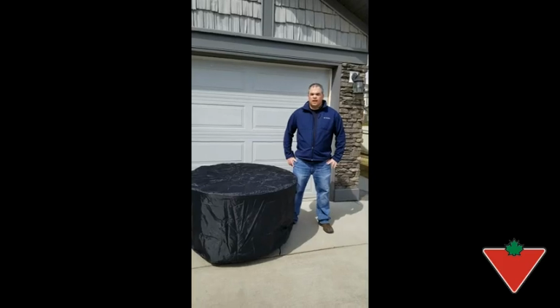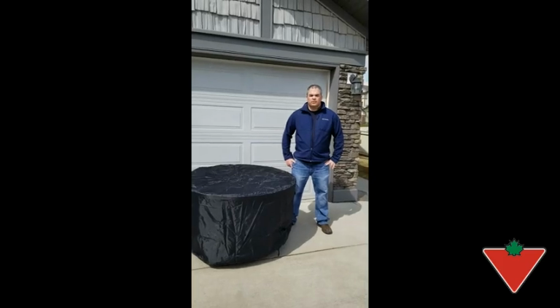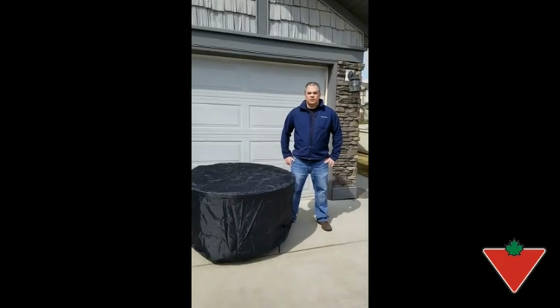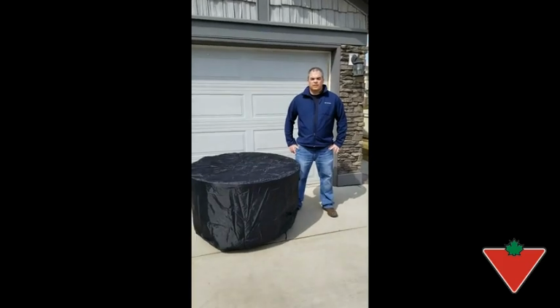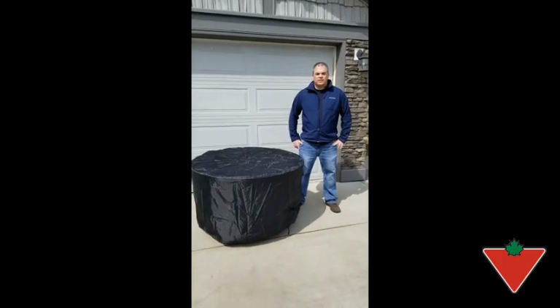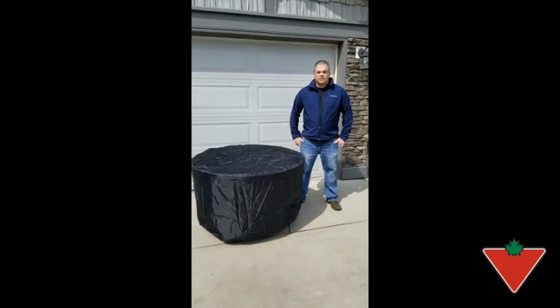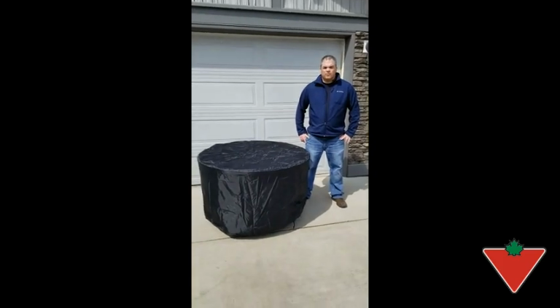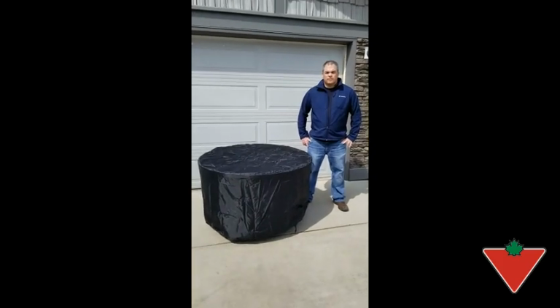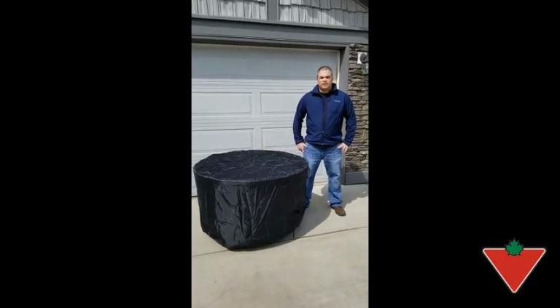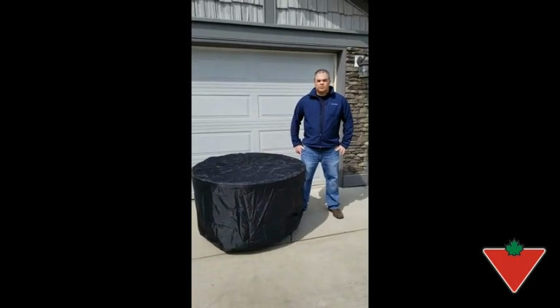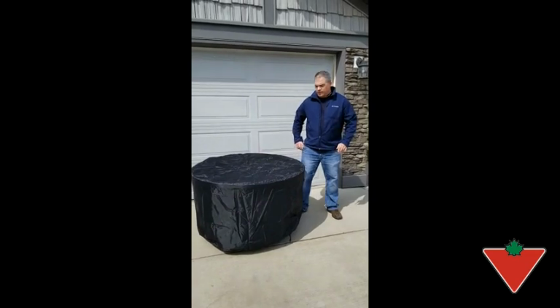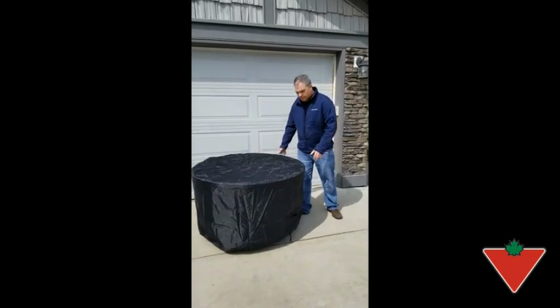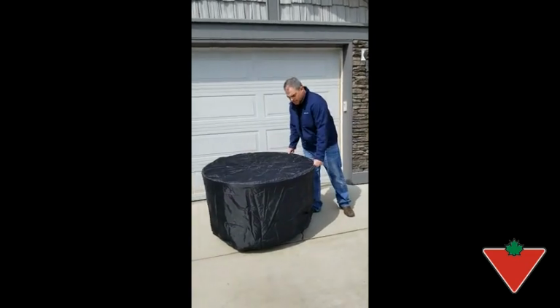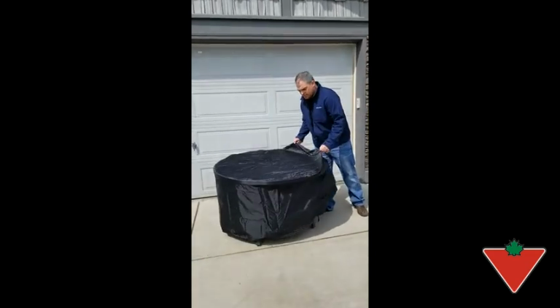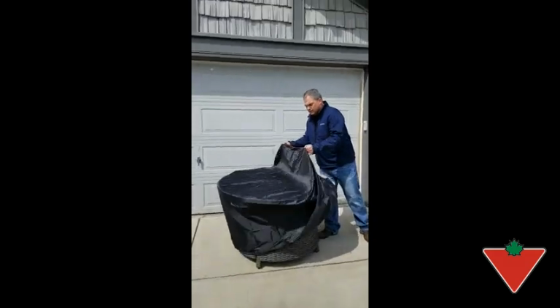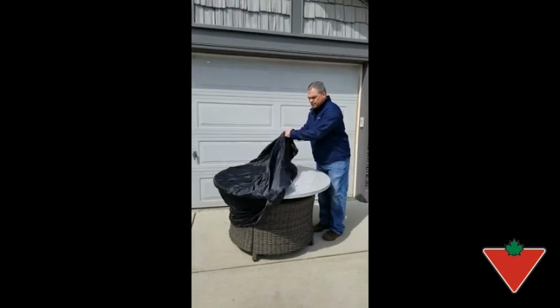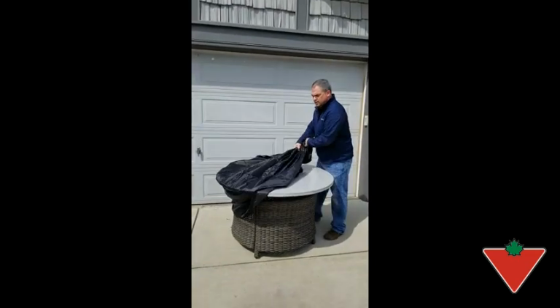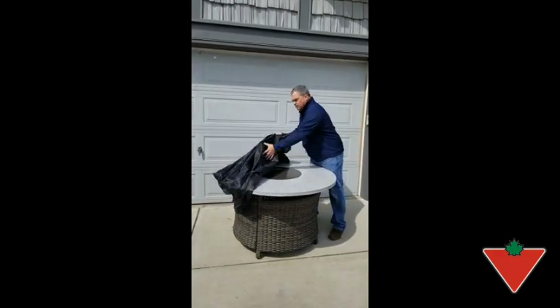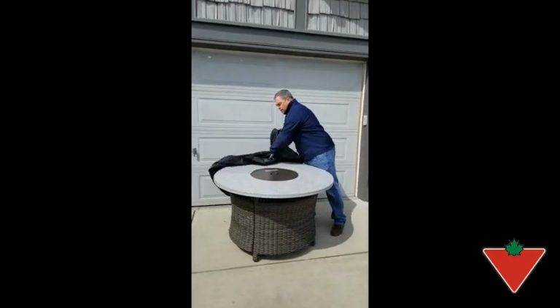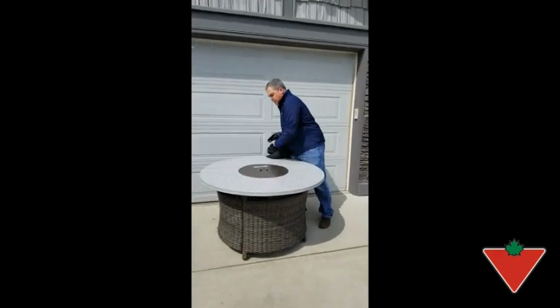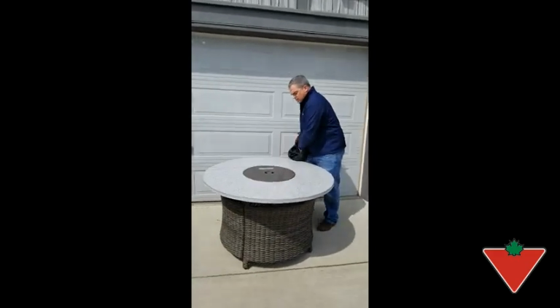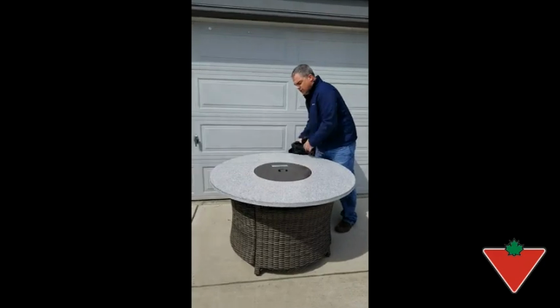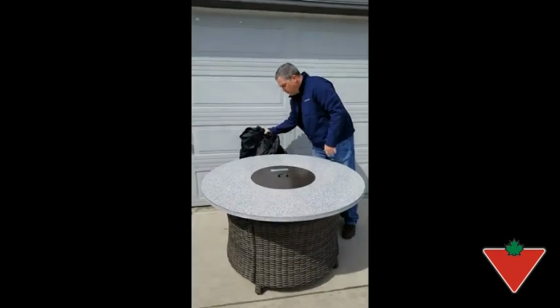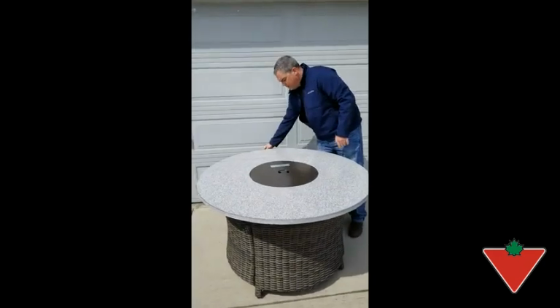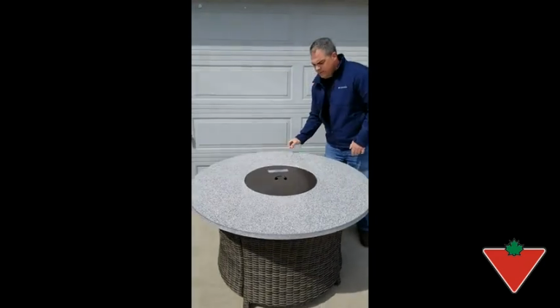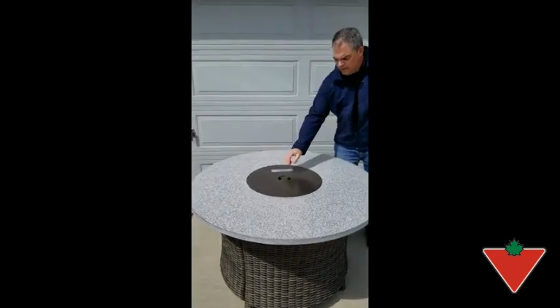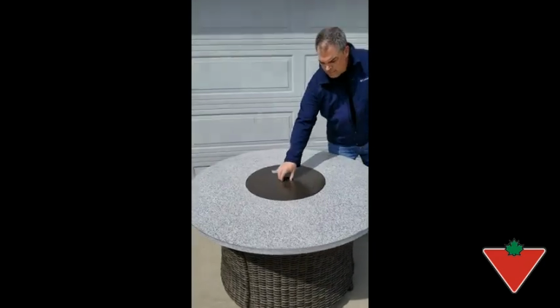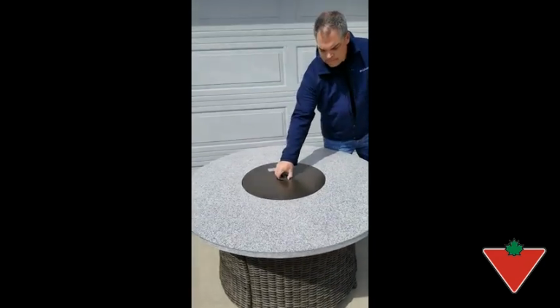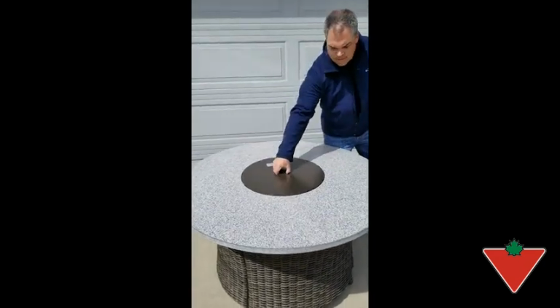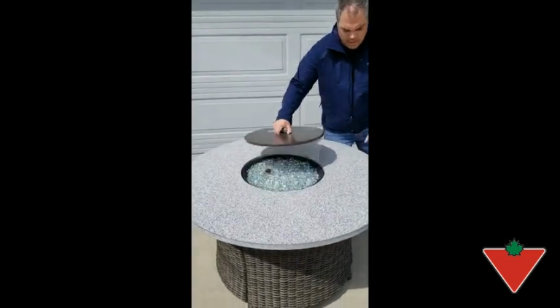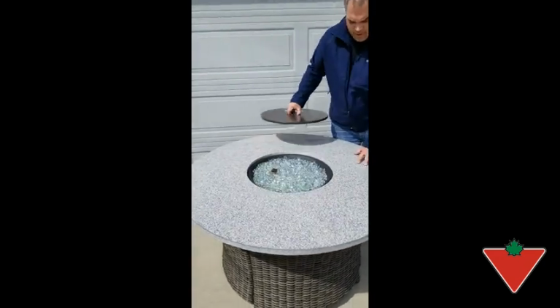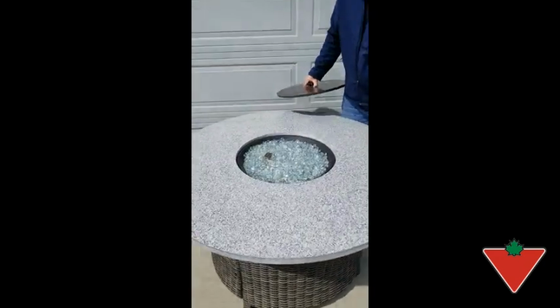Hi, I'm Craig from Airdrie, Alberta. The Canadian Tire Tested for Life program sent me the Summerhill Outdoor Fire Table. The table comes with a nice all-weather cover and a nice granite finish to it.